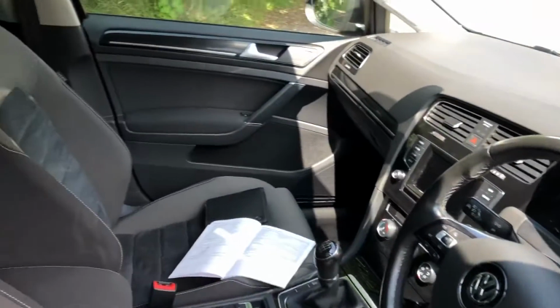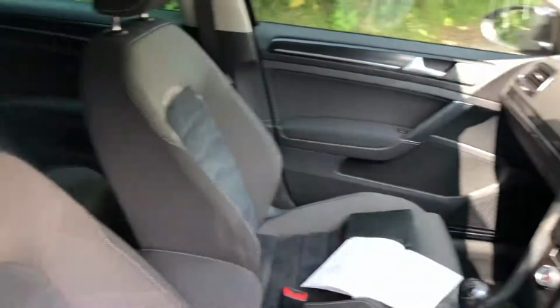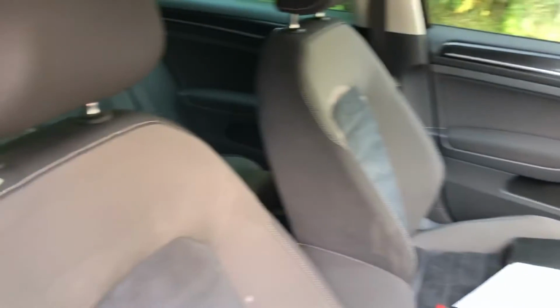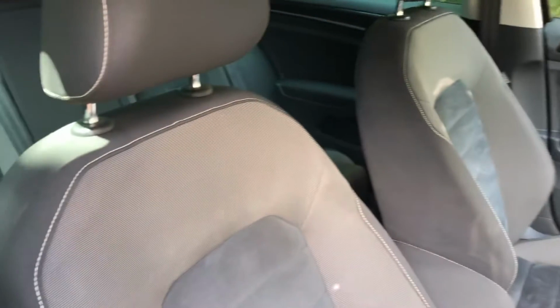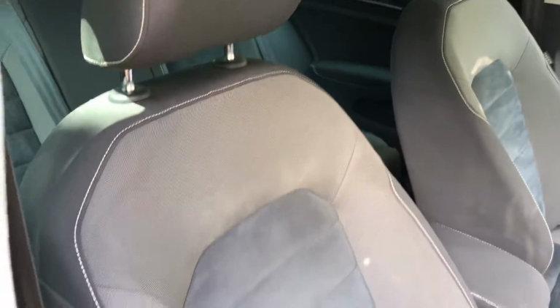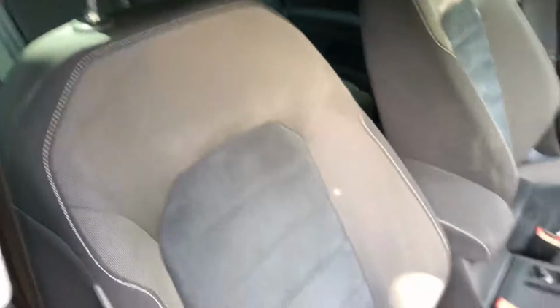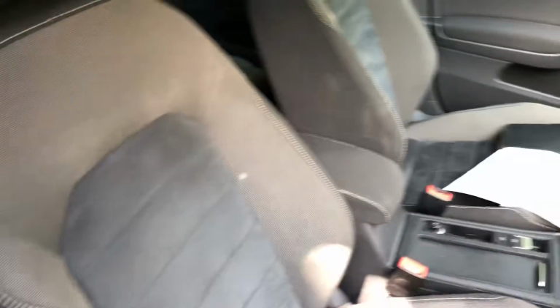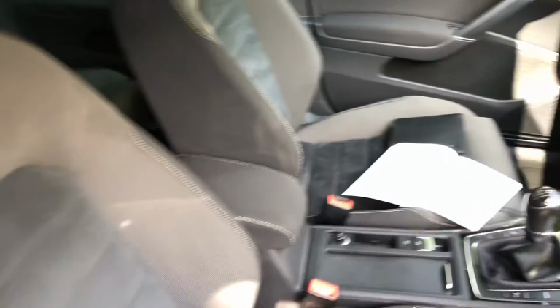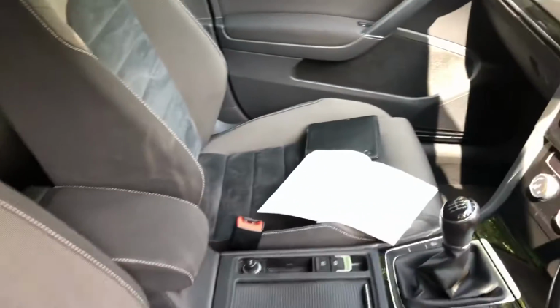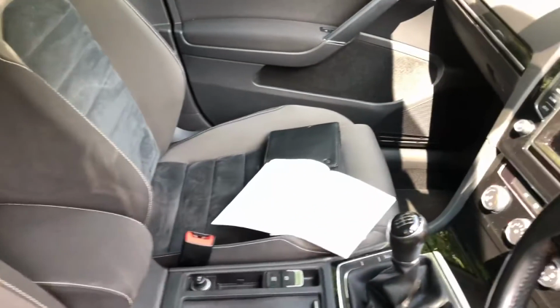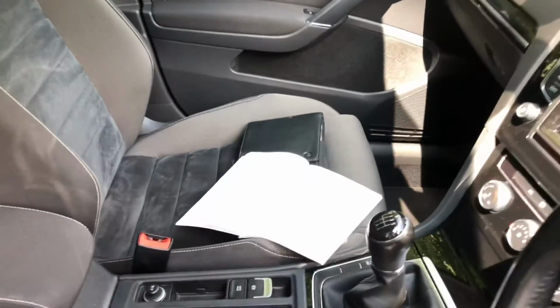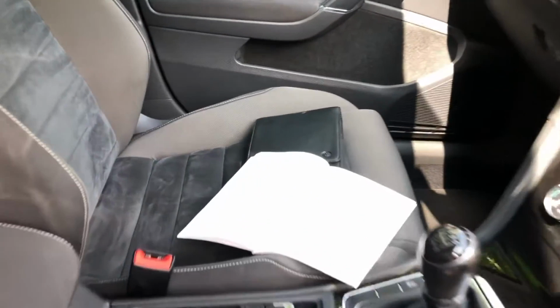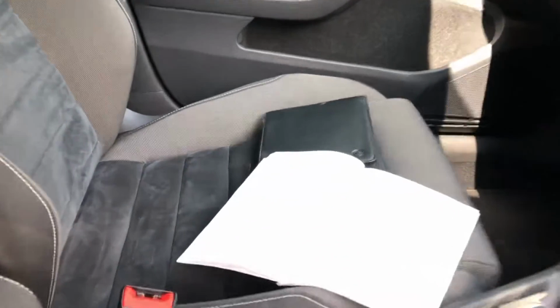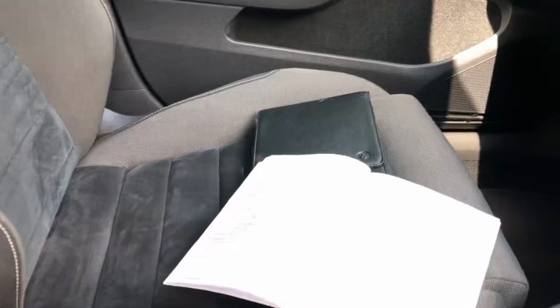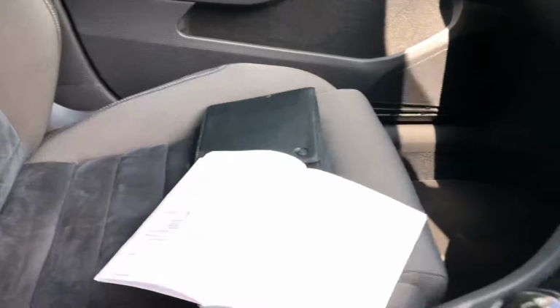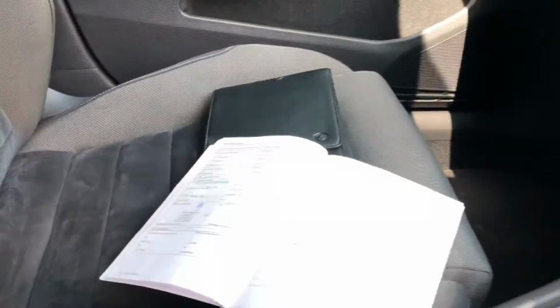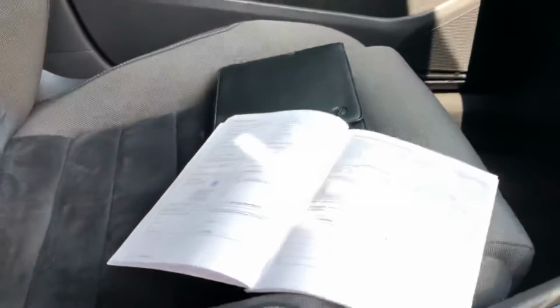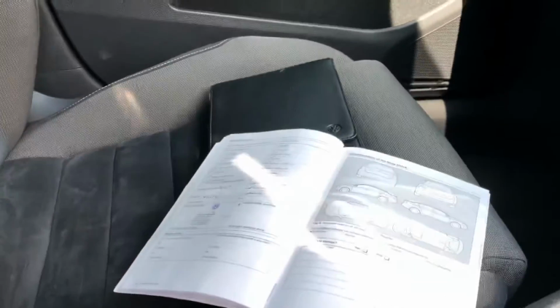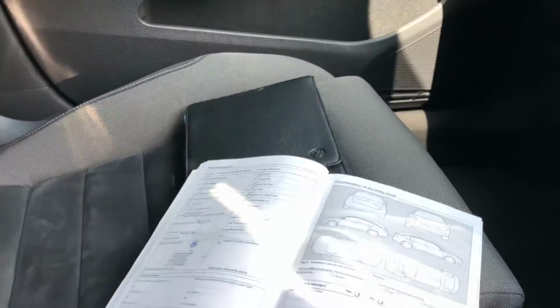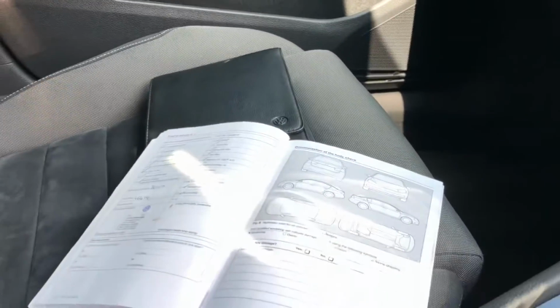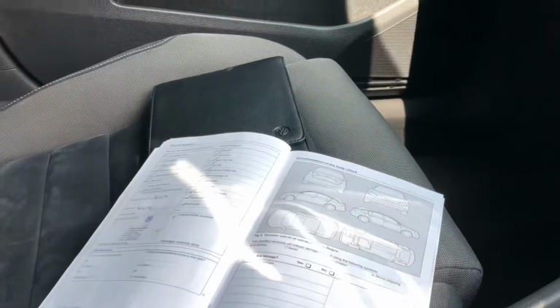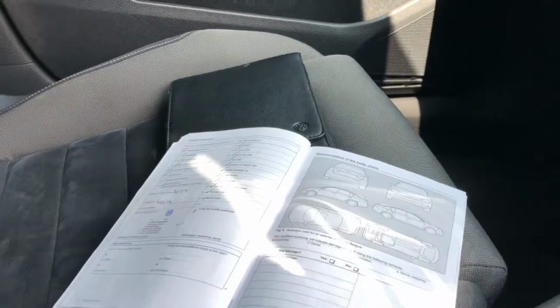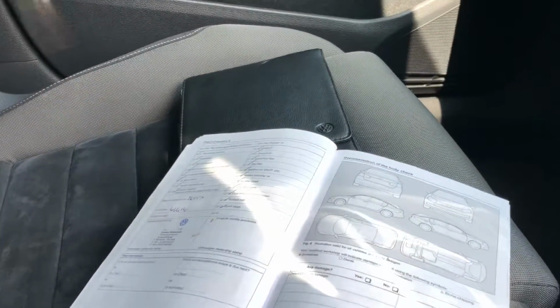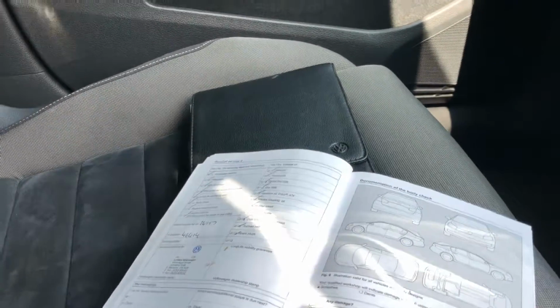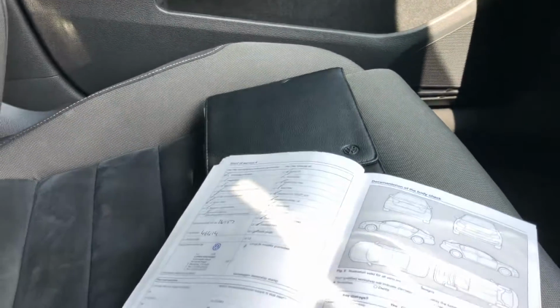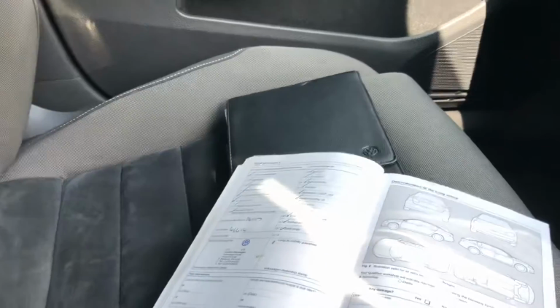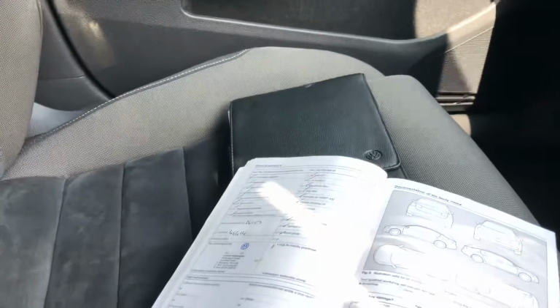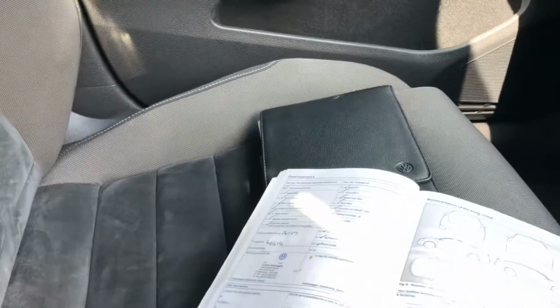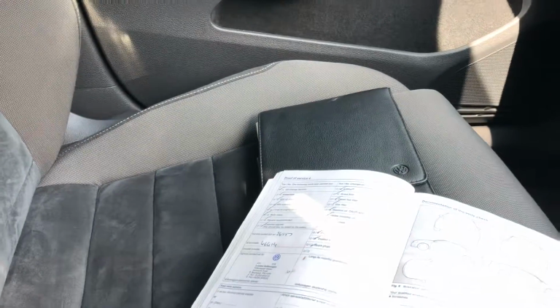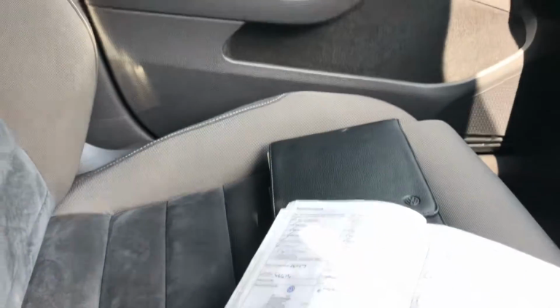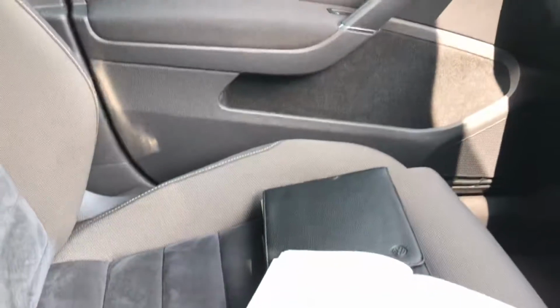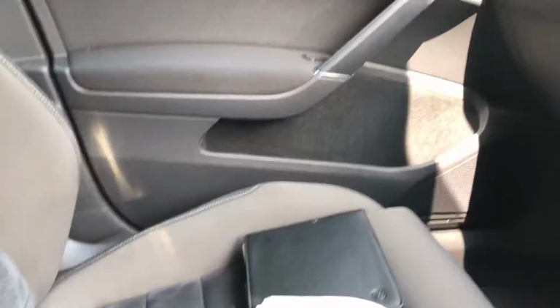The vehicle's upholstery is a classic black suede and cloth, all in excellent condition with no rips, marks or stains. As we enter into the vehicle on the passenger seat we have the service schedule all stamped up, present and correct, along with the leather owner's handbook pack with all the manuals in there also.